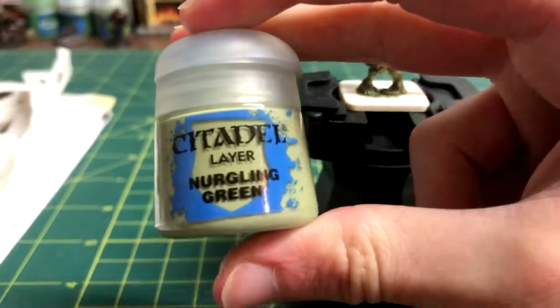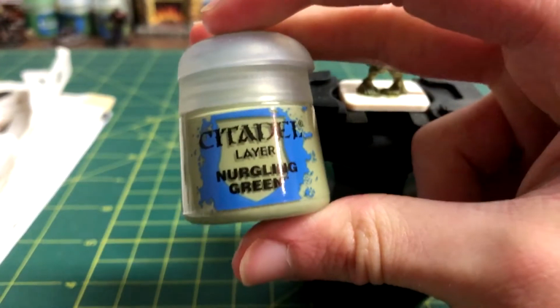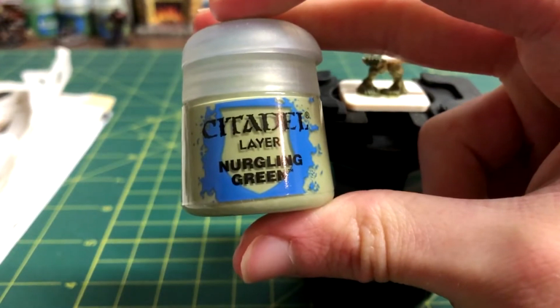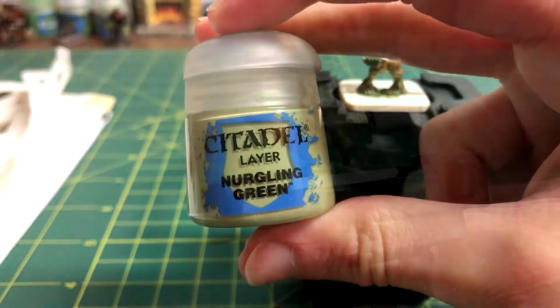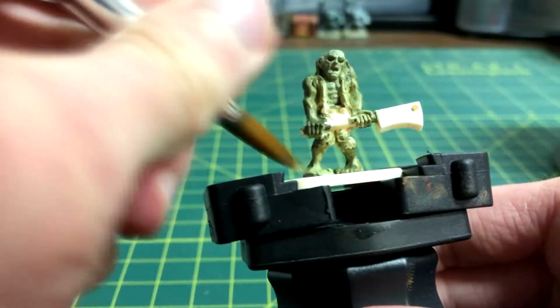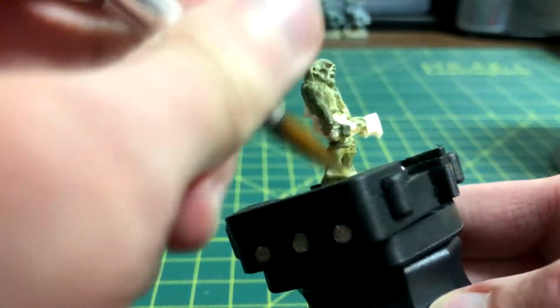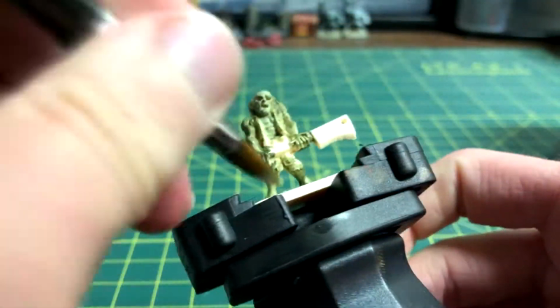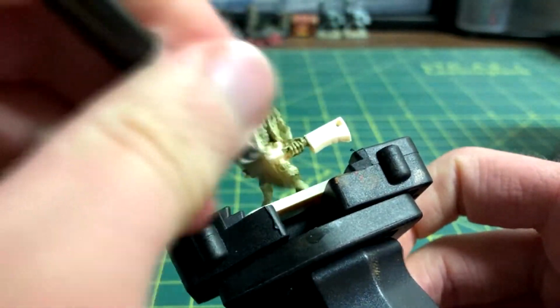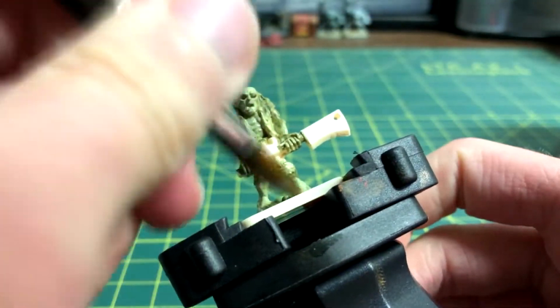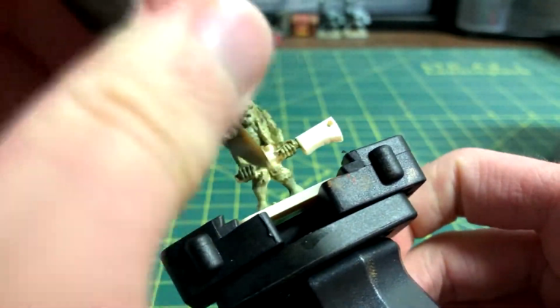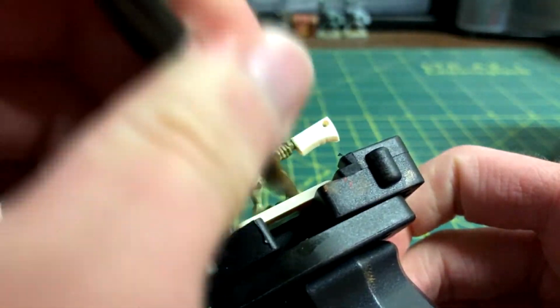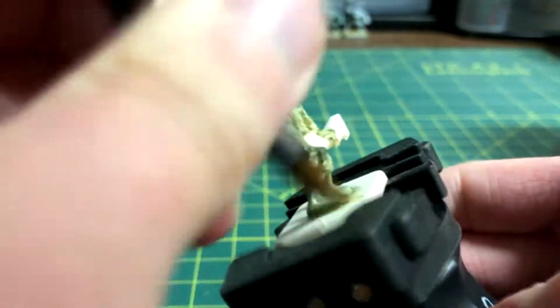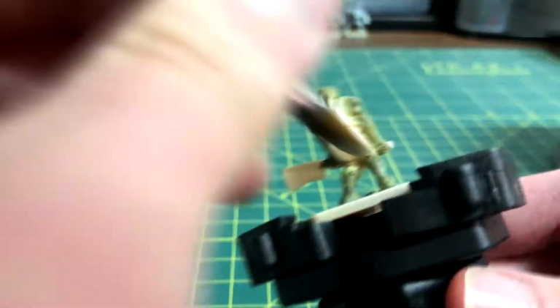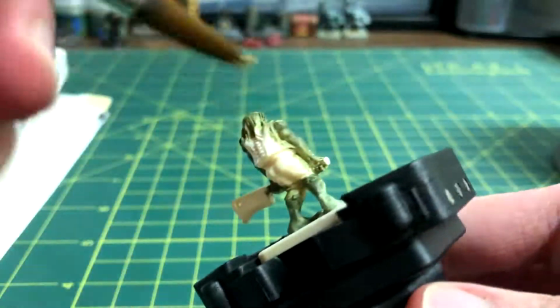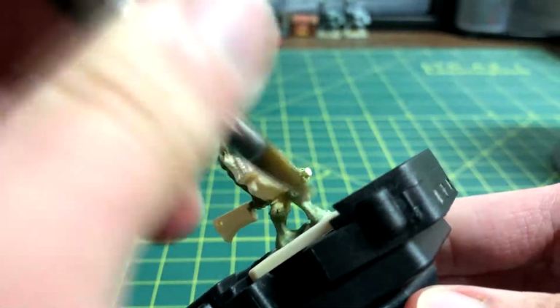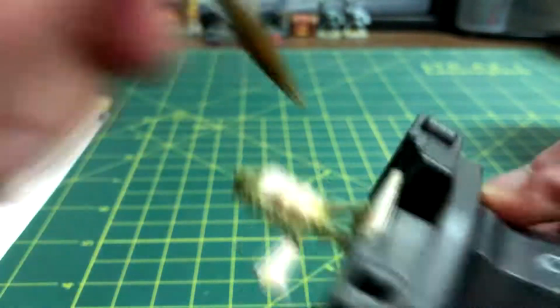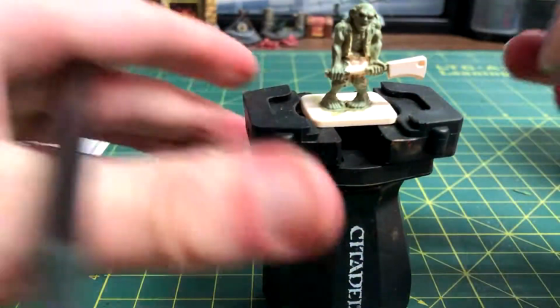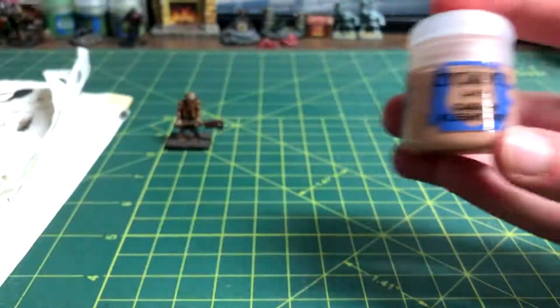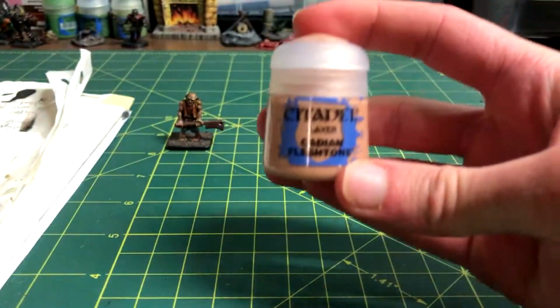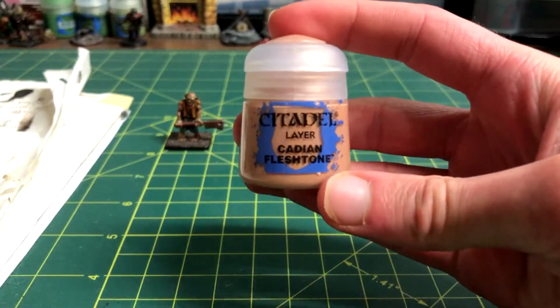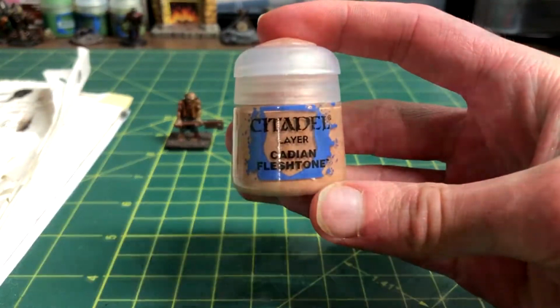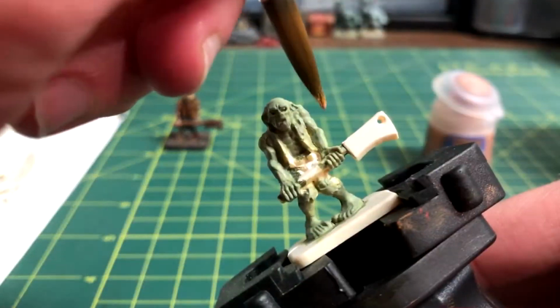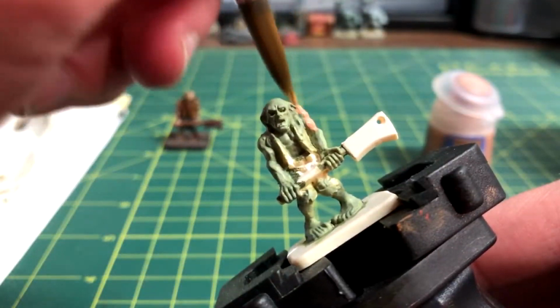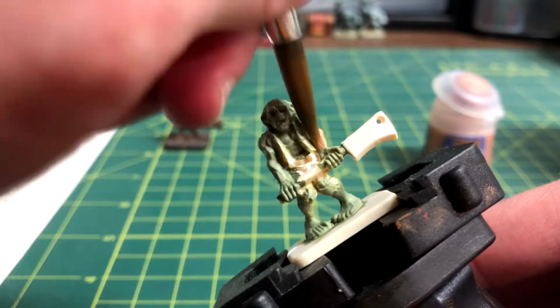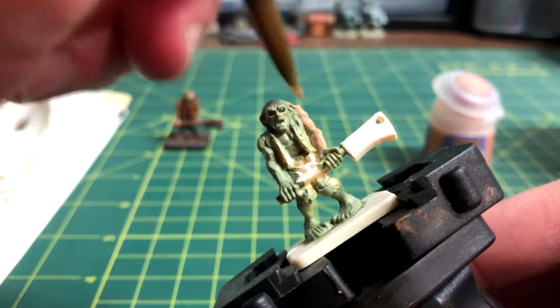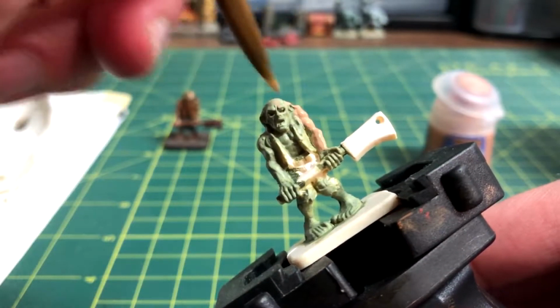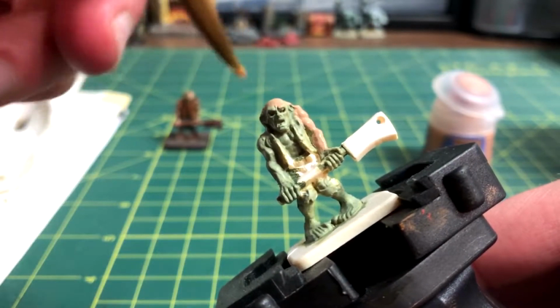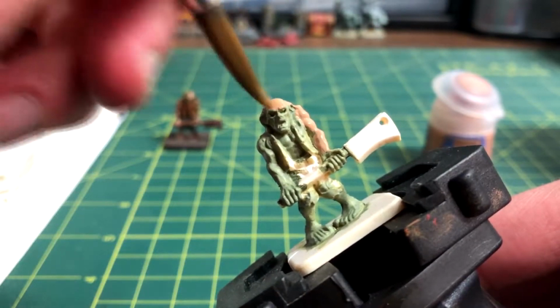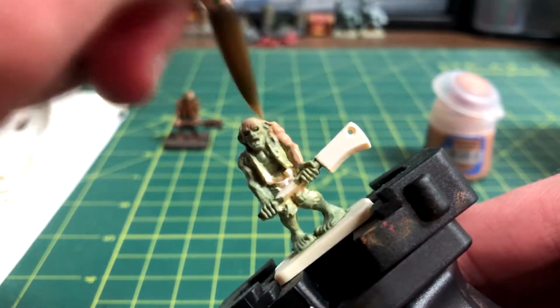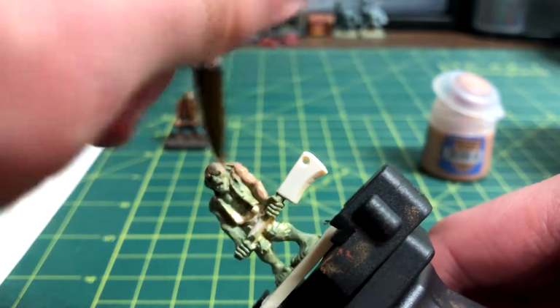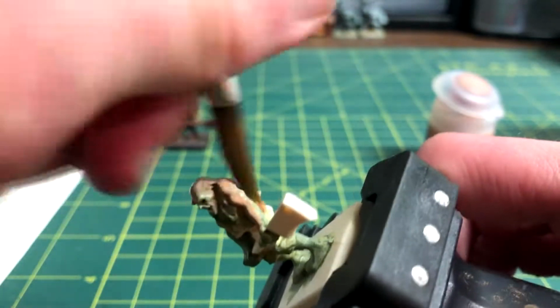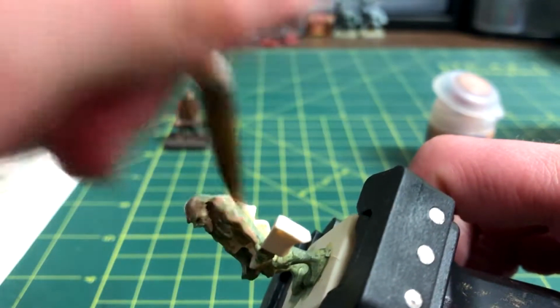Once that dries, Nurgling Green will be layered over to brighten the skin's green hue. A thin layer of Kislev Fleshtone will be put on top of the green, and any bleed through from the green gives us that sickly green colour that we're looking for.